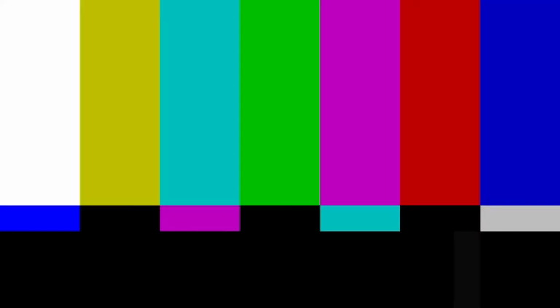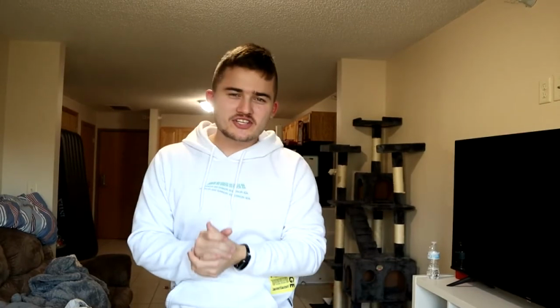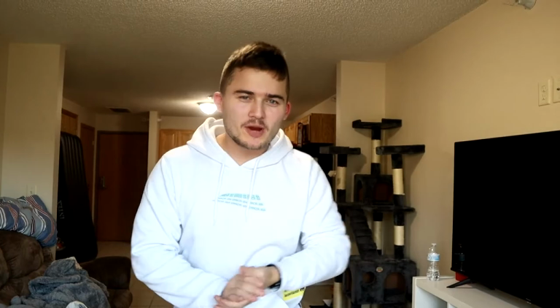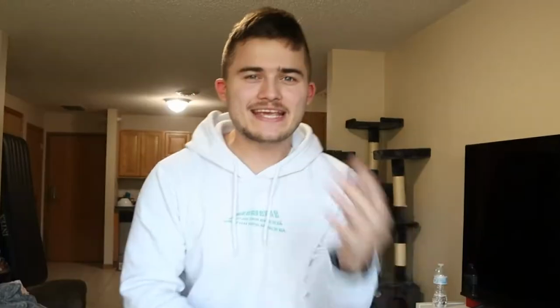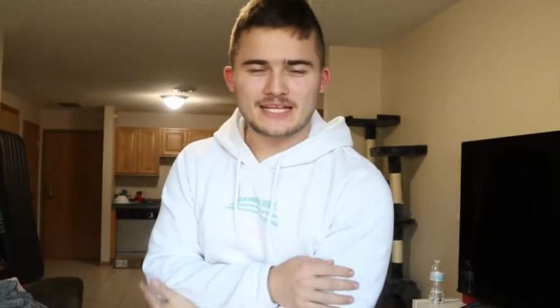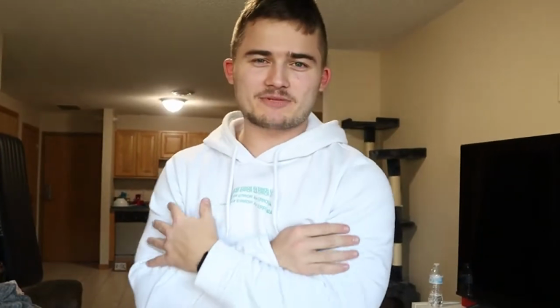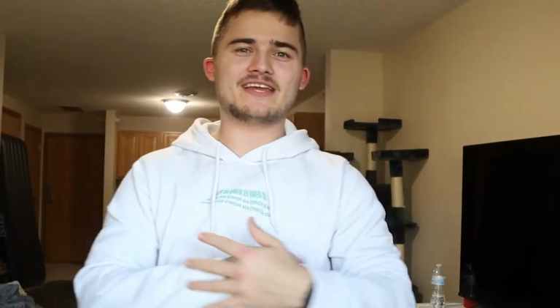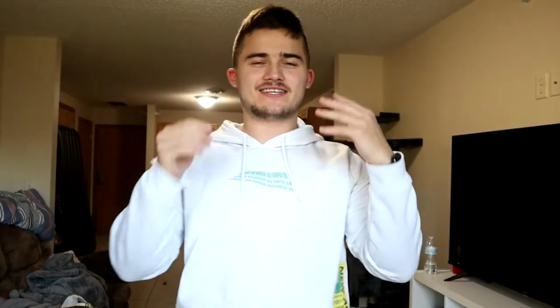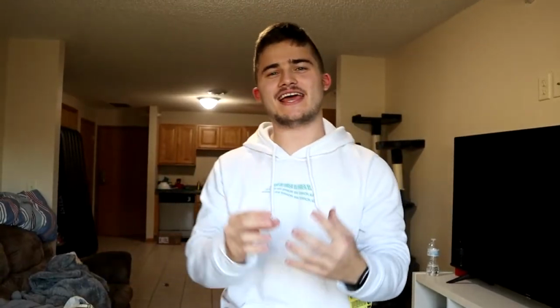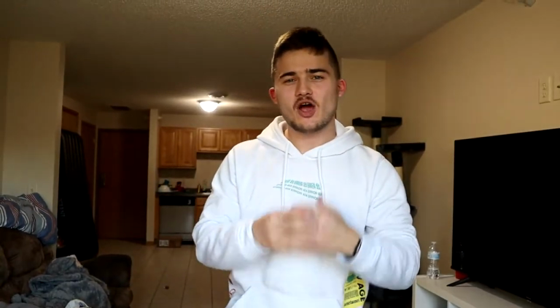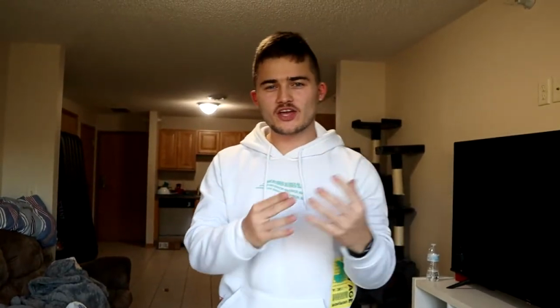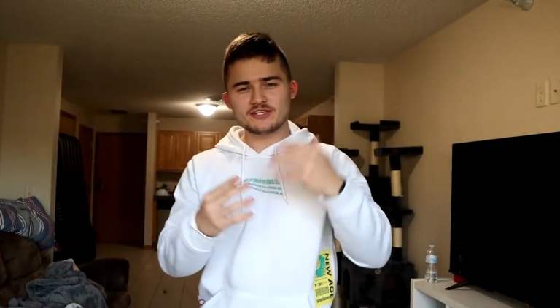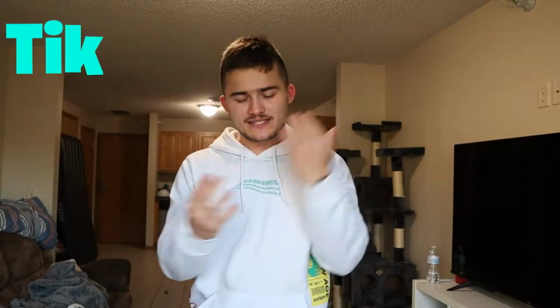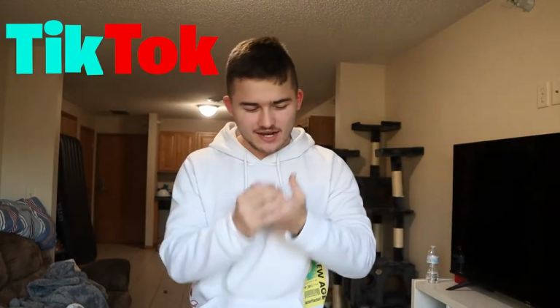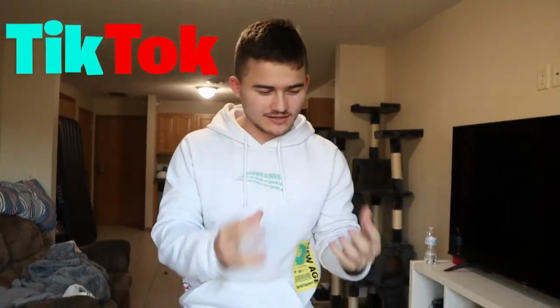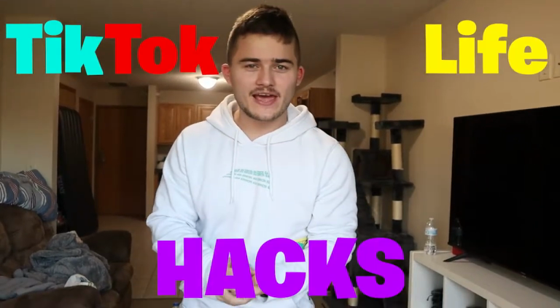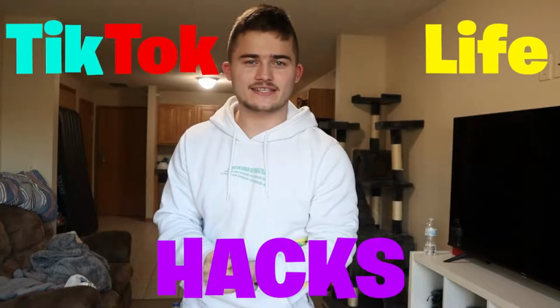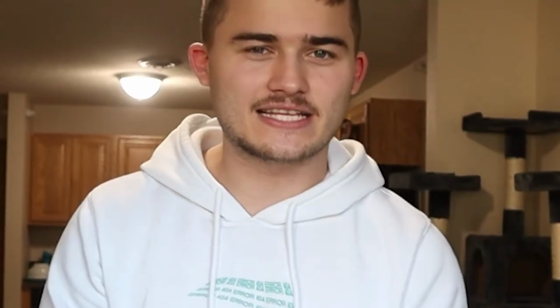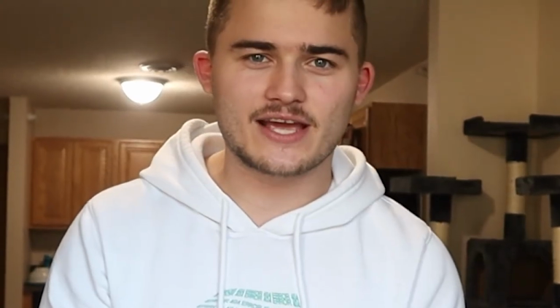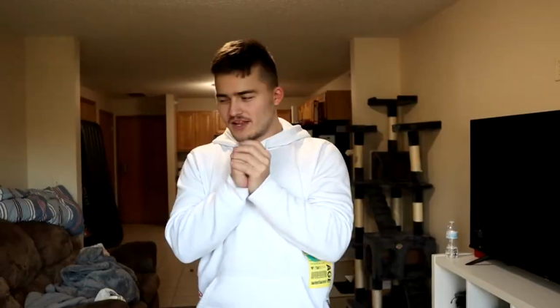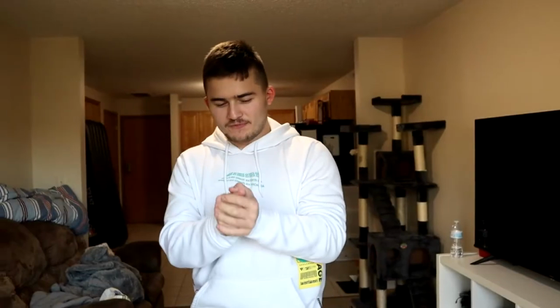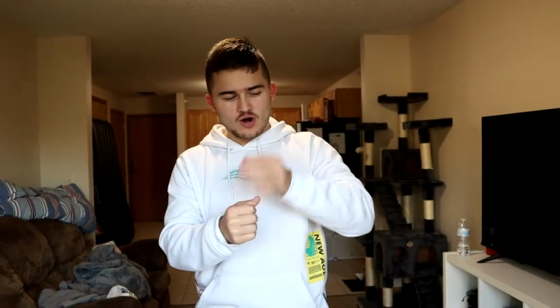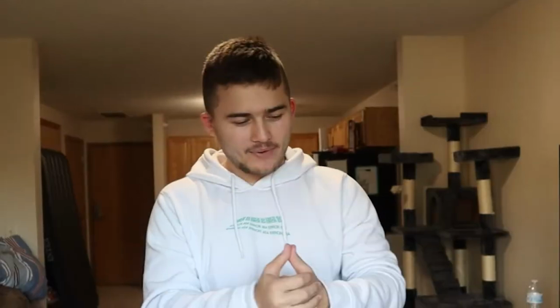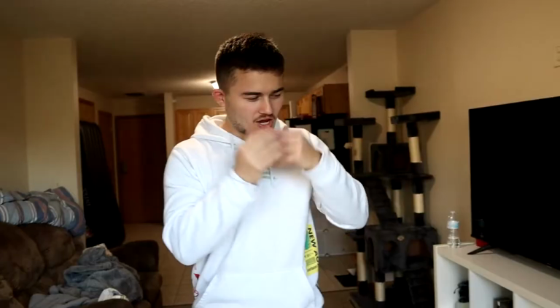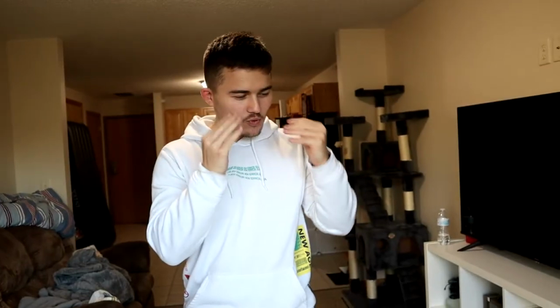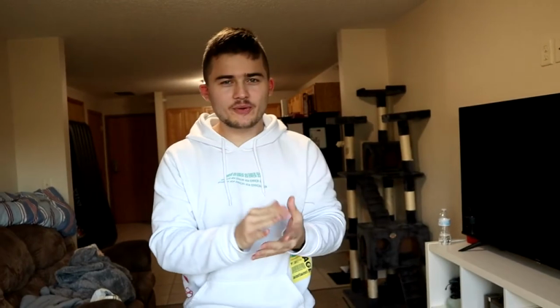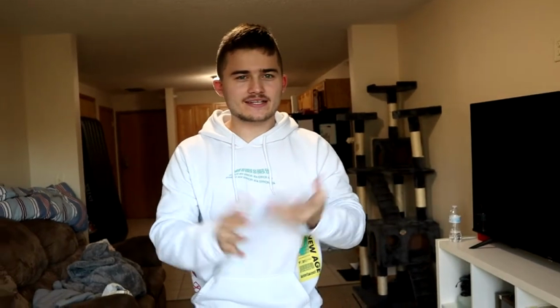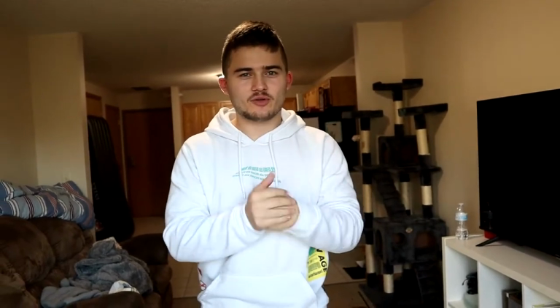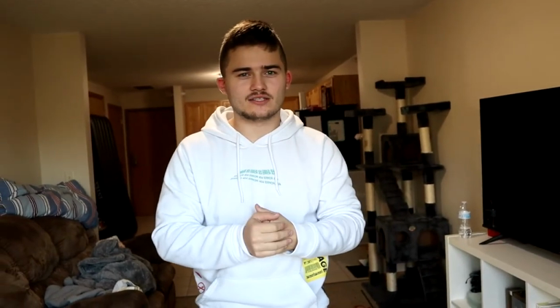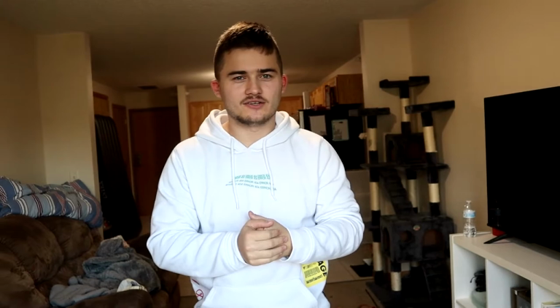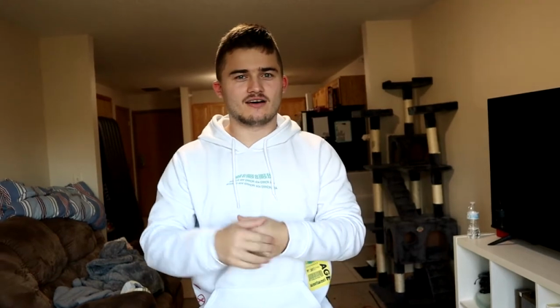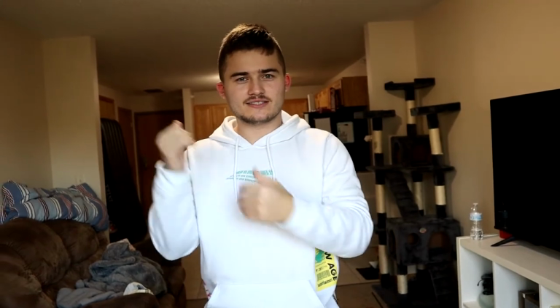Yo, what's going on? We are back here with a brand new speaking video, and today we're going to be doing TikTok life hacks. I've done this before but we're going to do it again because I have no other content to do, so let's go.